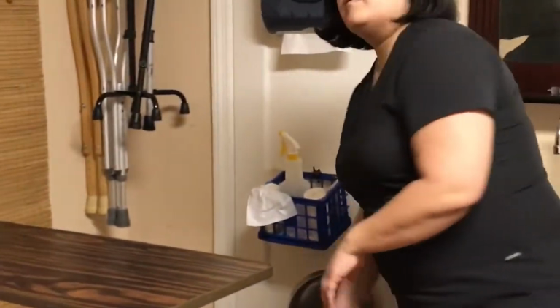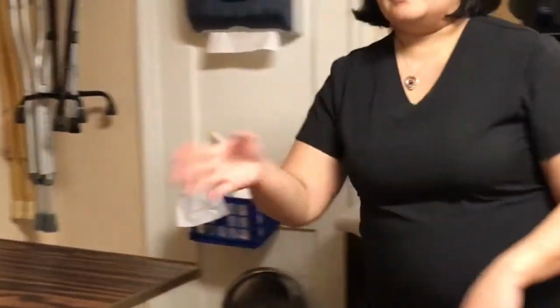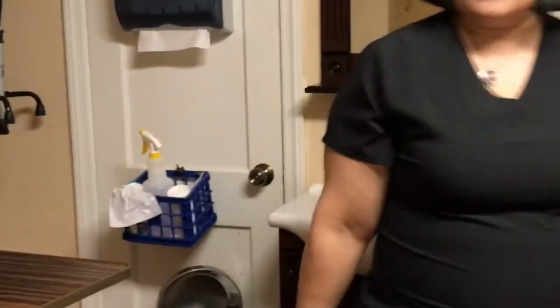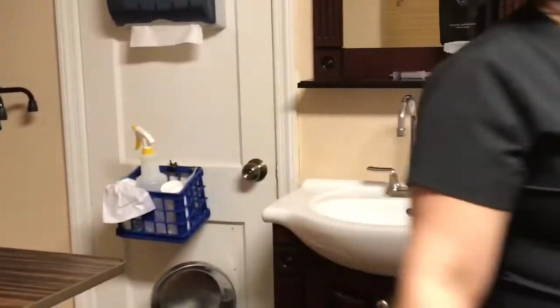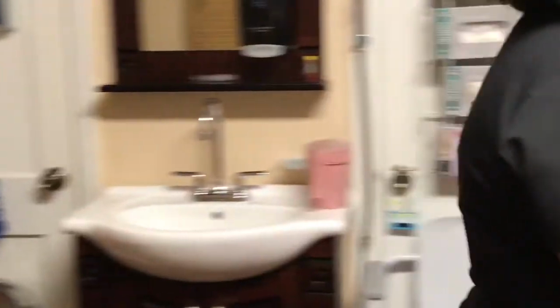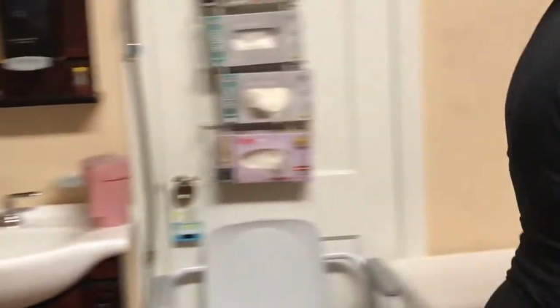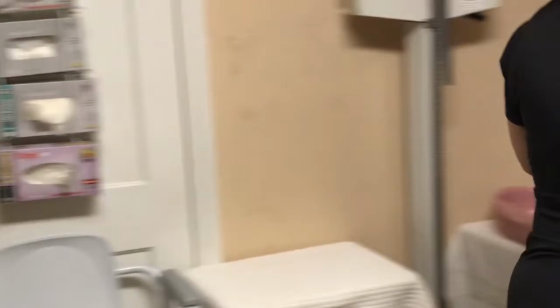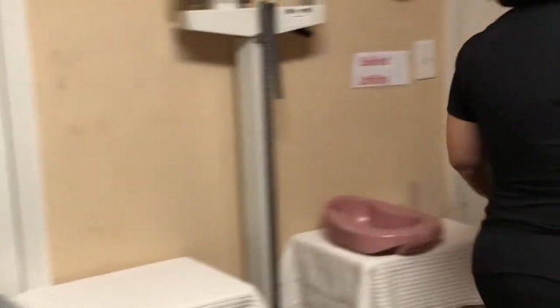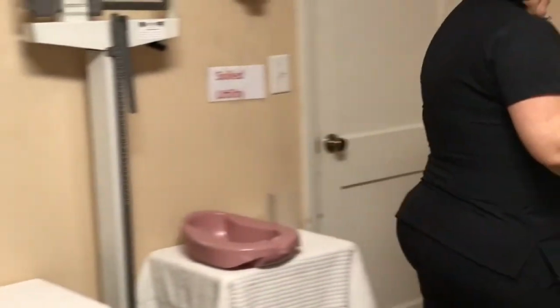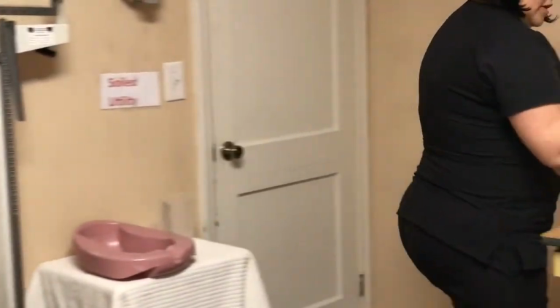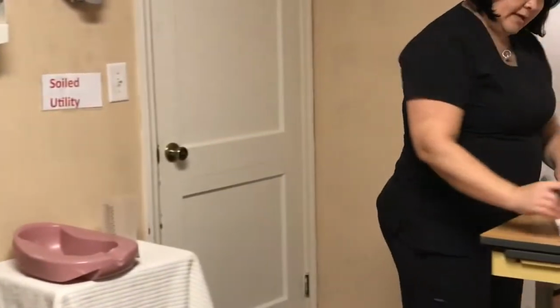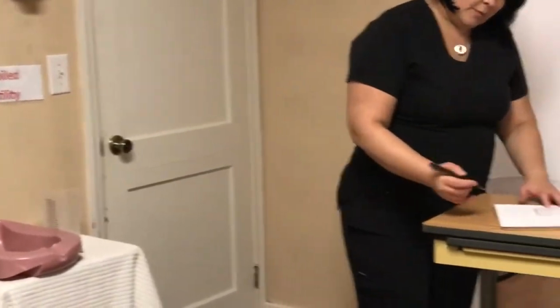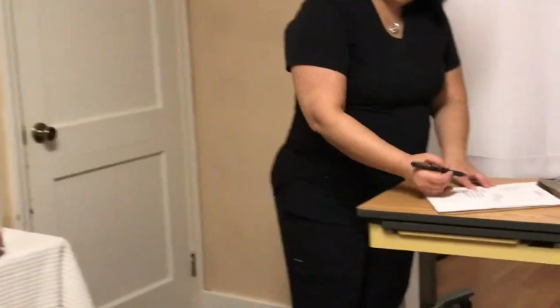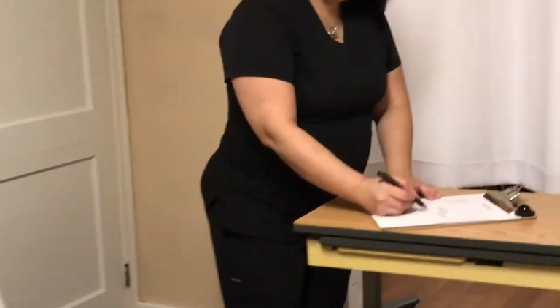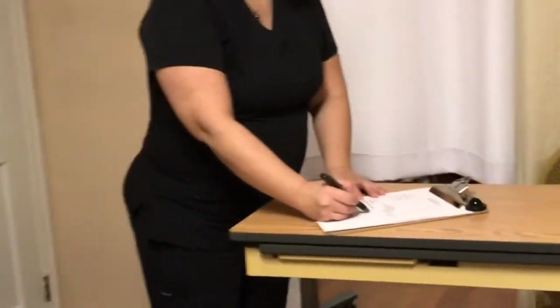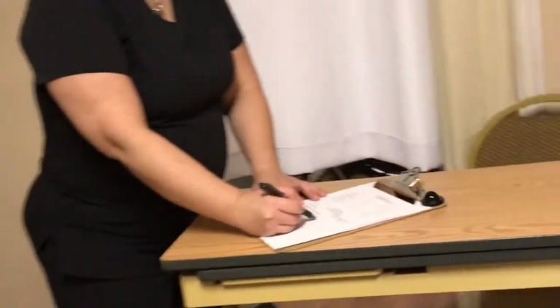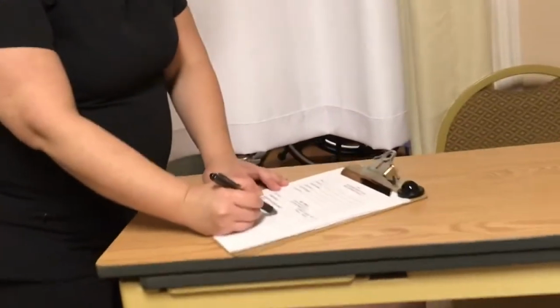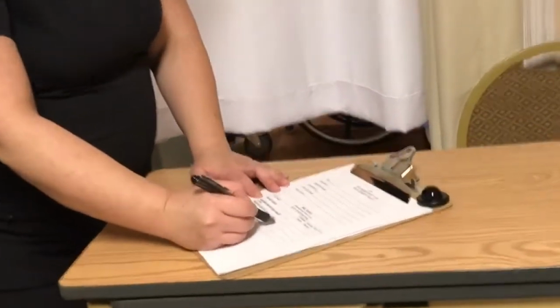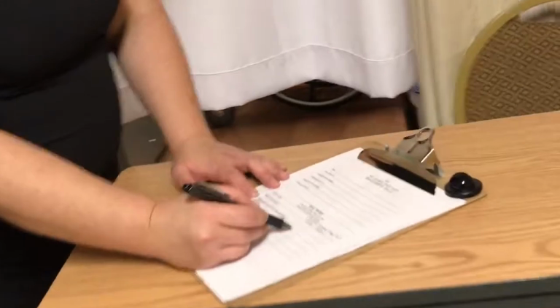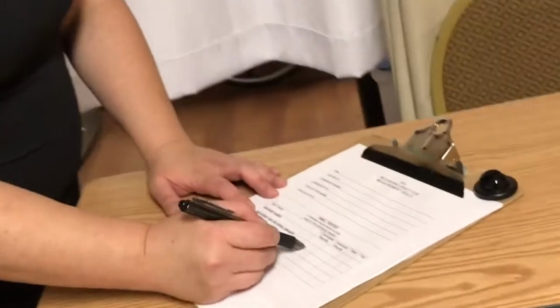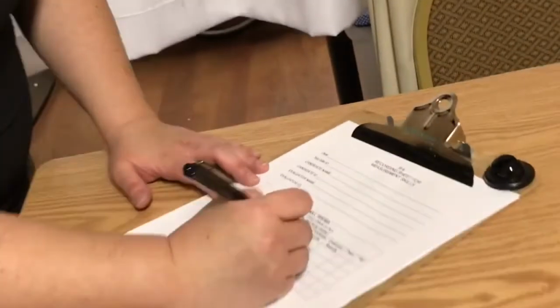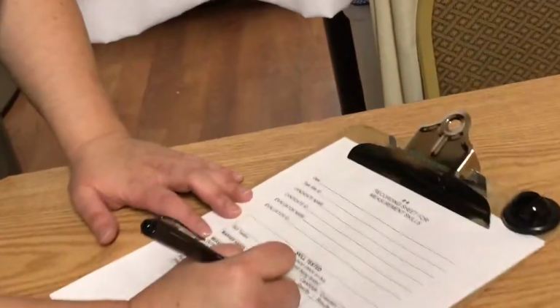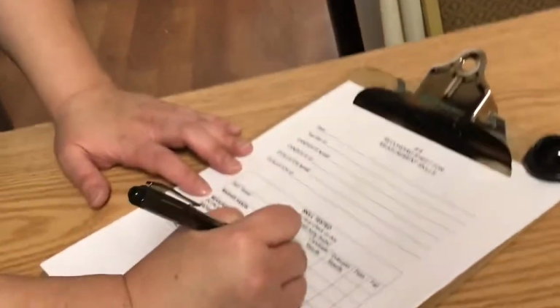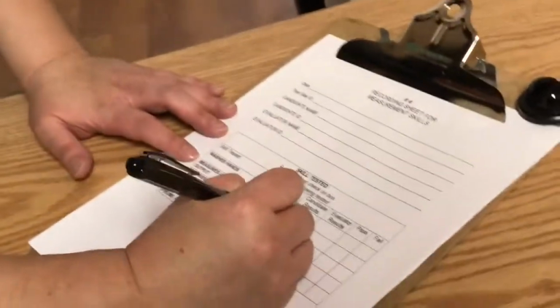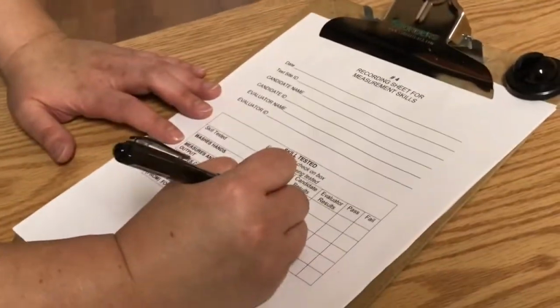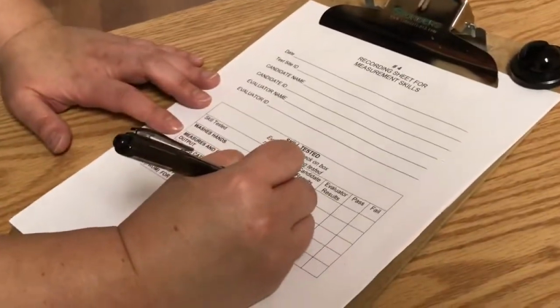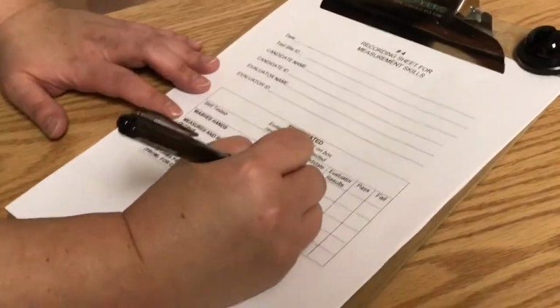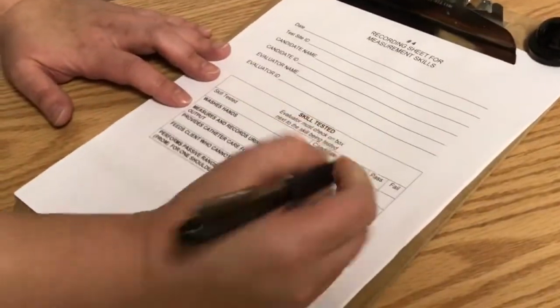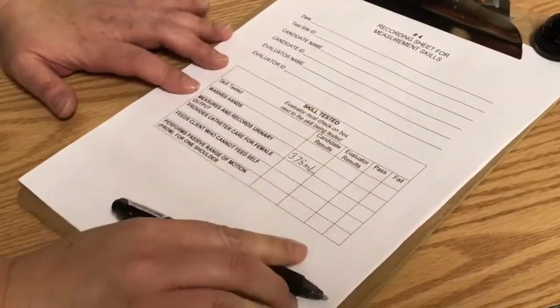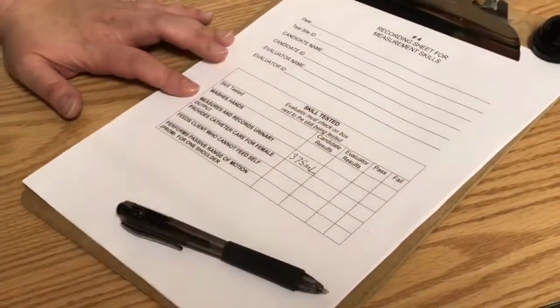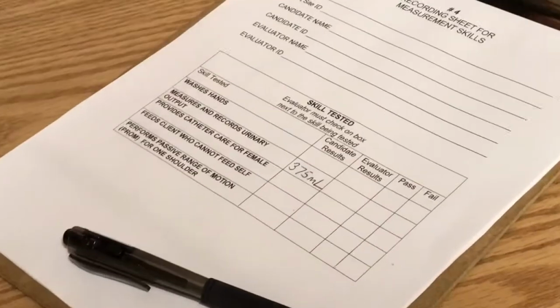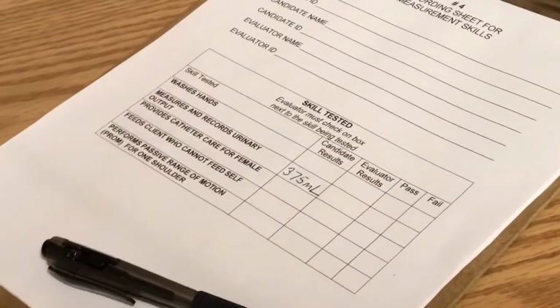I'm going to hand you the call bell. After I've washed my hands, I'm going to come over and record in milliliters, putting the unit of measurement — 375 milliliters. Thank you. Have a nice day.